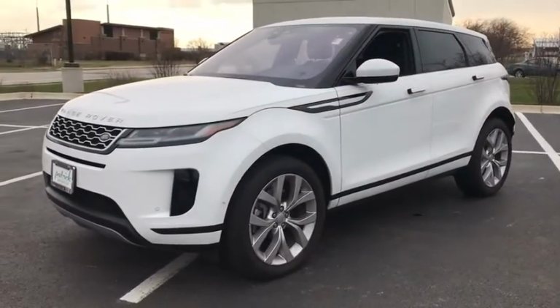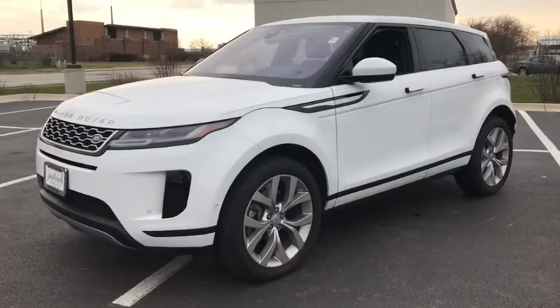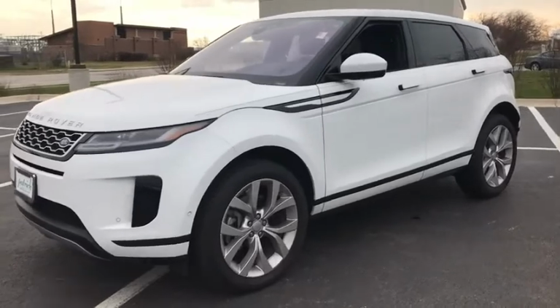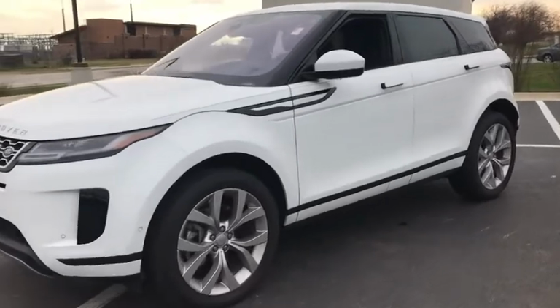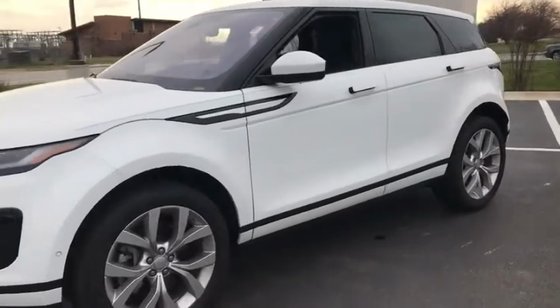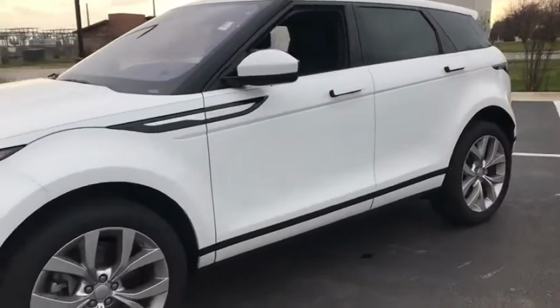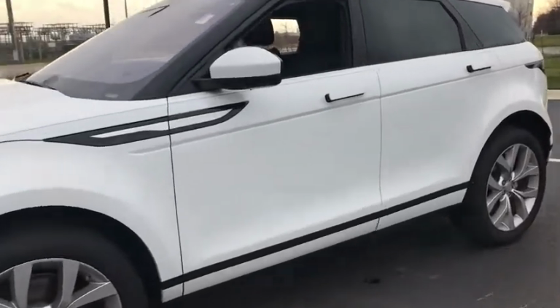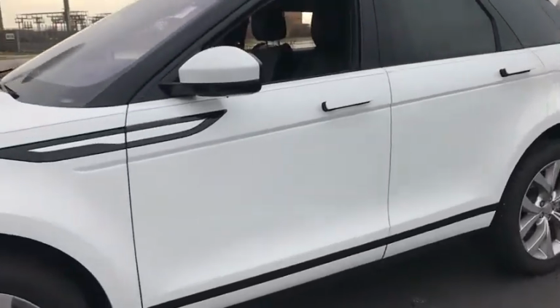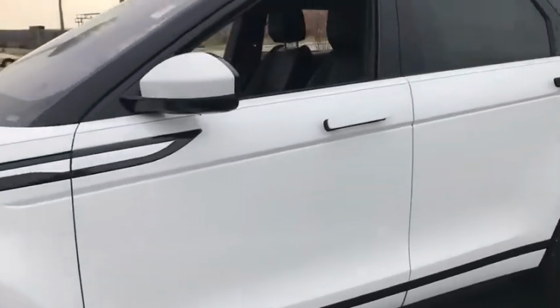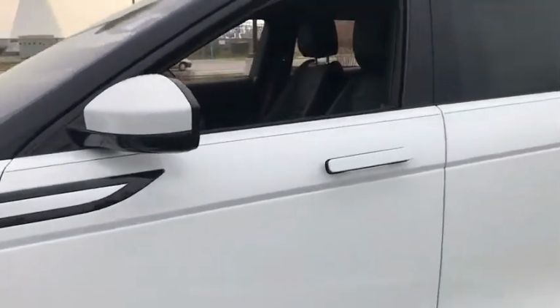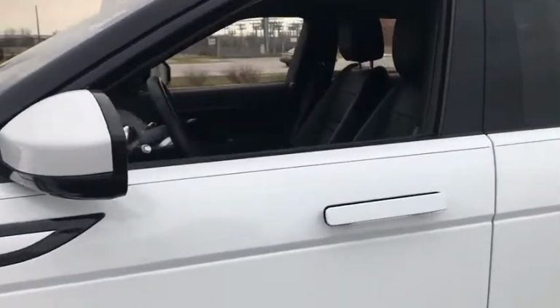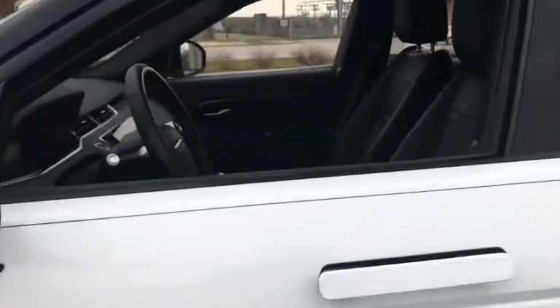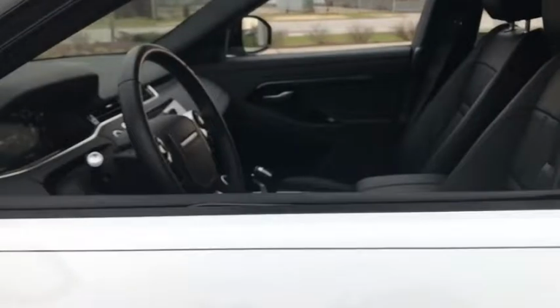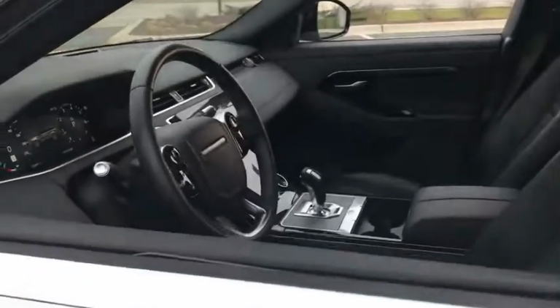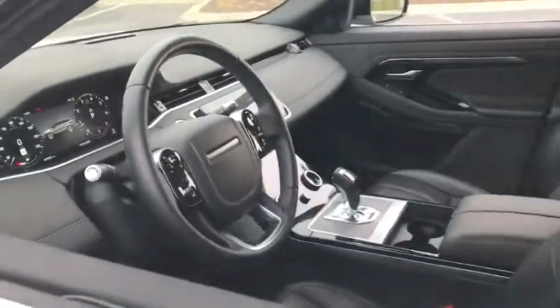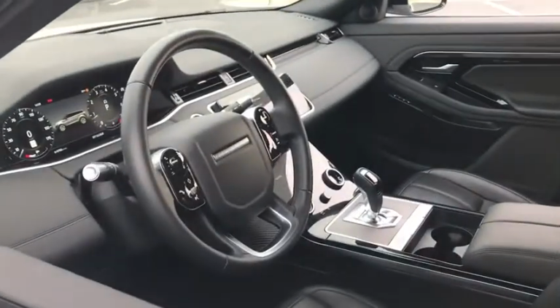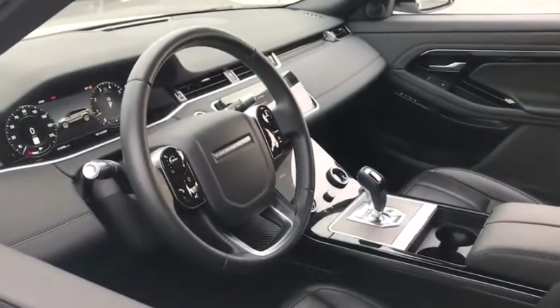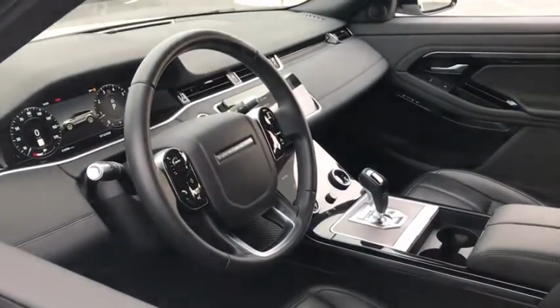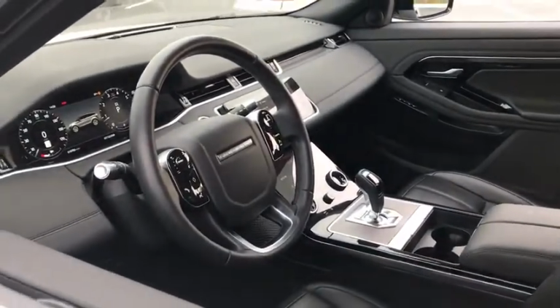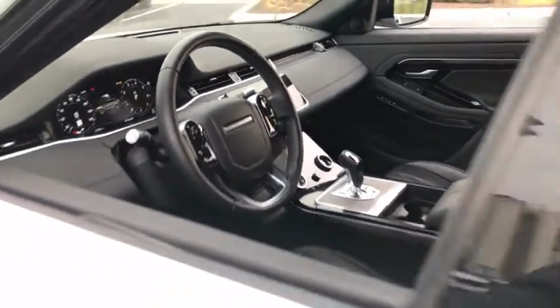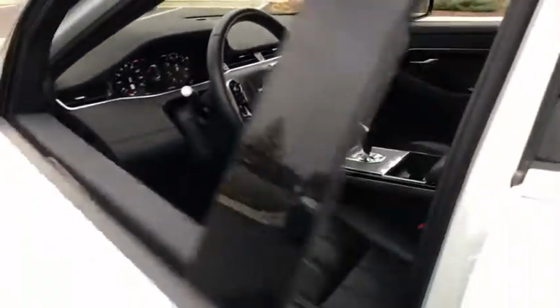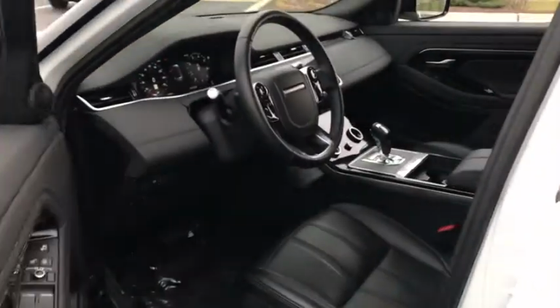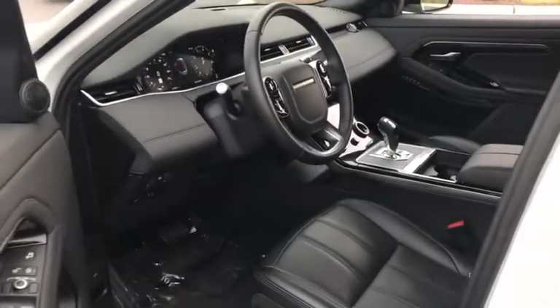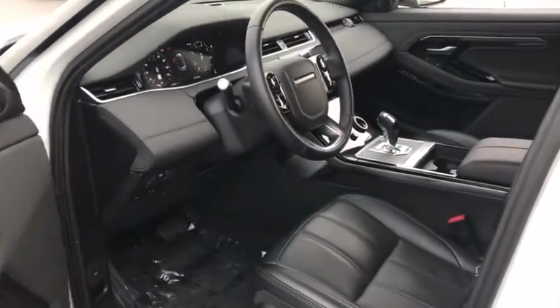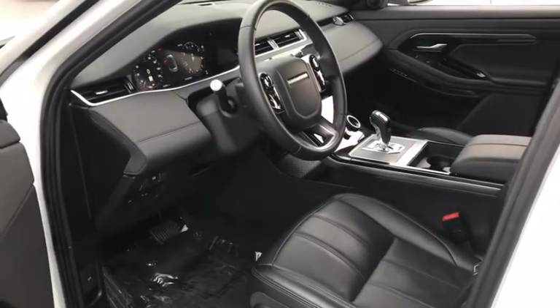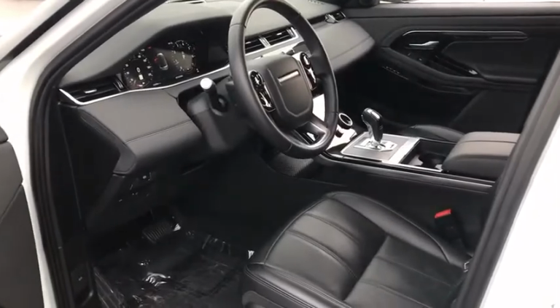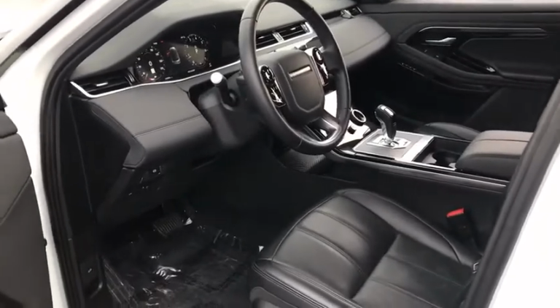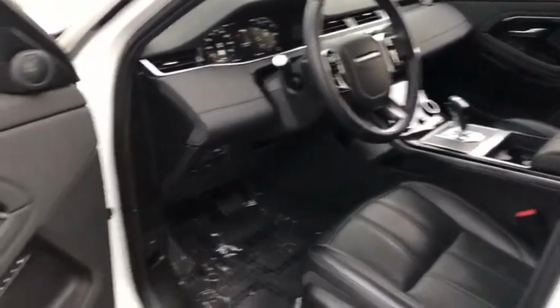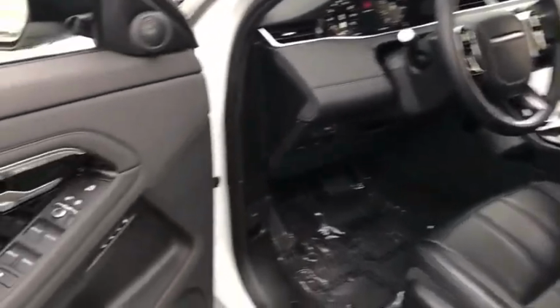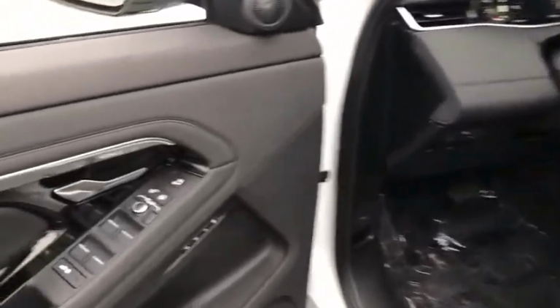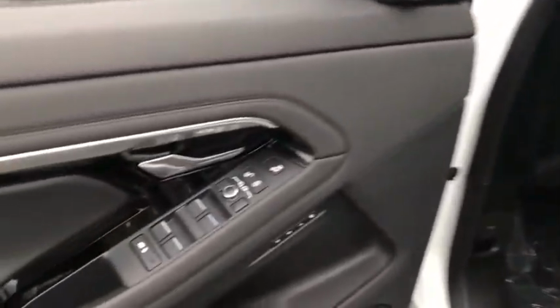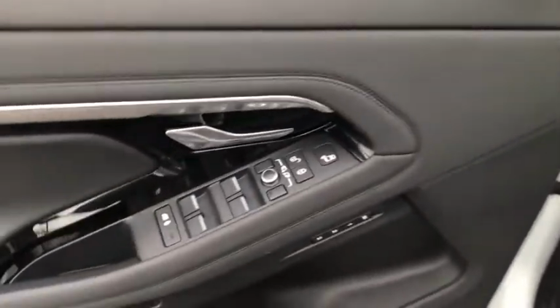Here are some of this vehicle's great options: power passenger seat, traction control, power liftgate, dual airbags, power steering, four-wheel disc brakes, security system, electronic stability control, compass, rear window defroster.